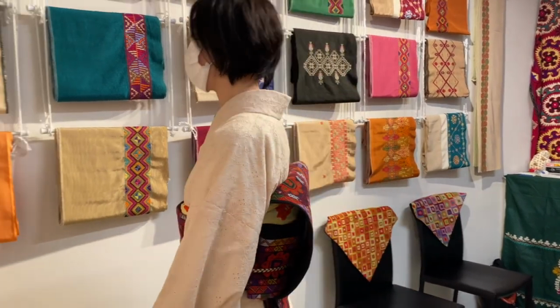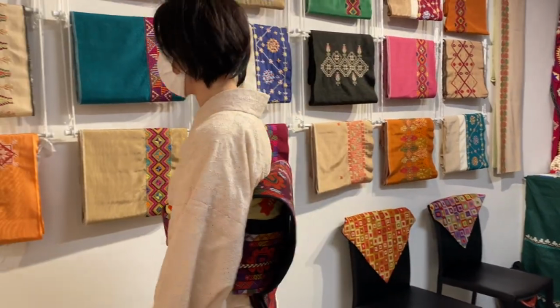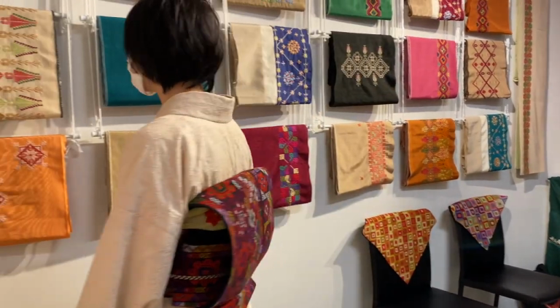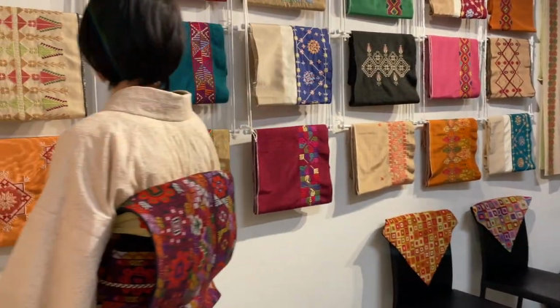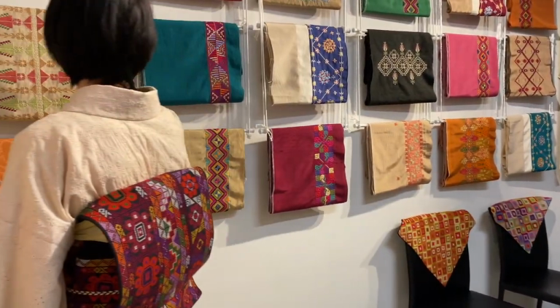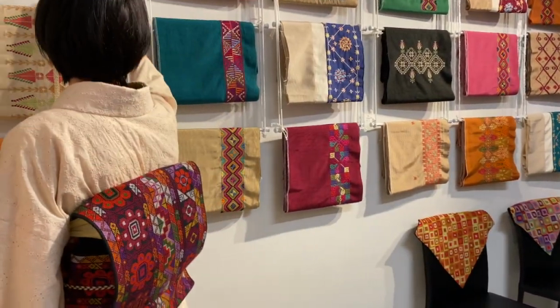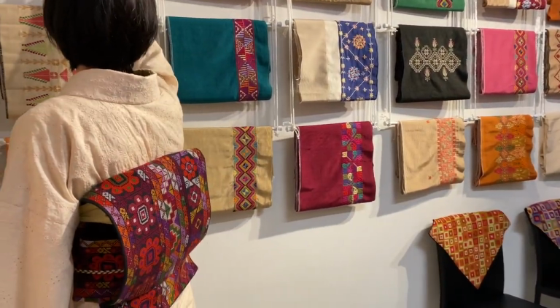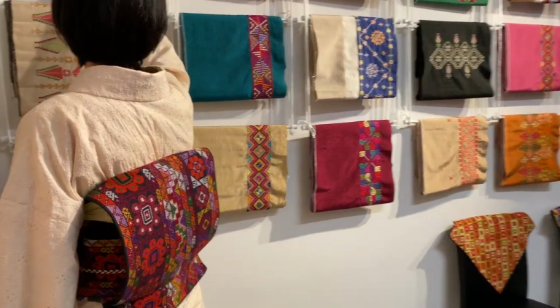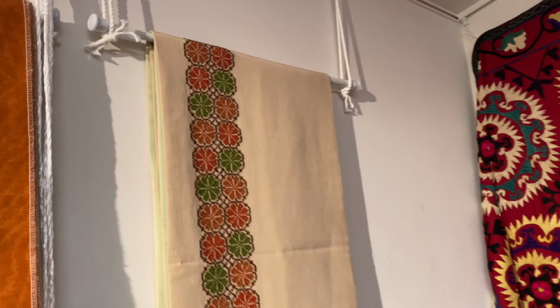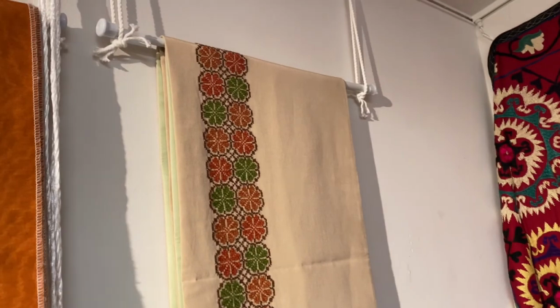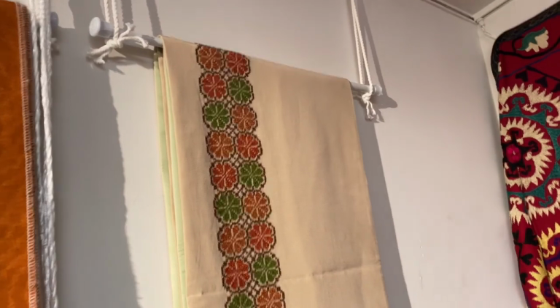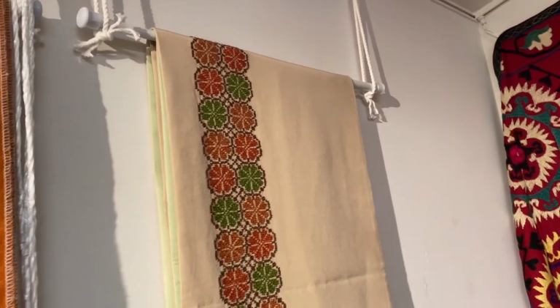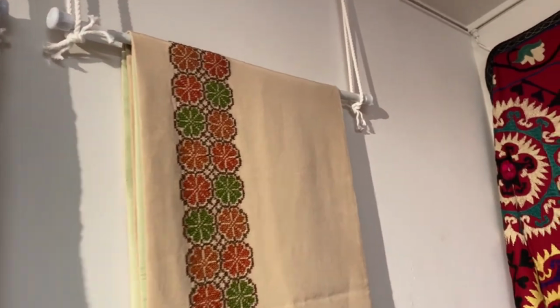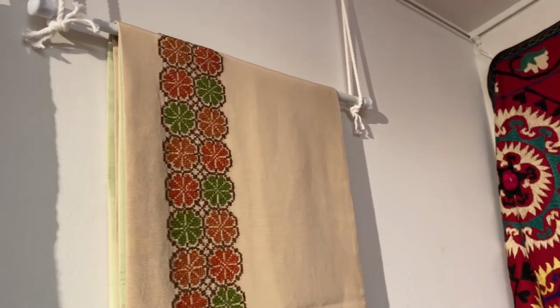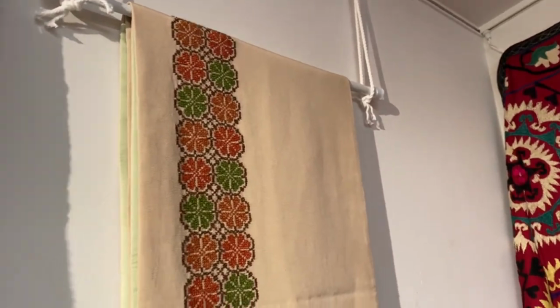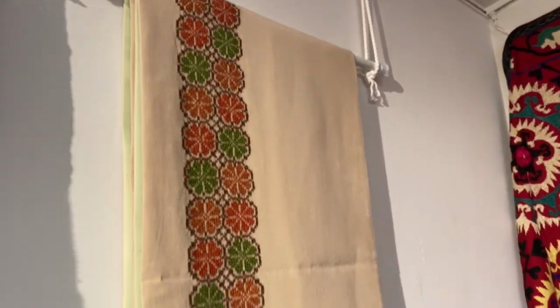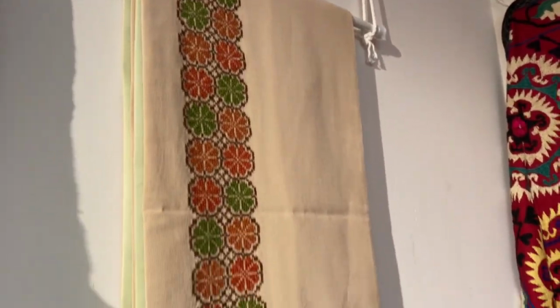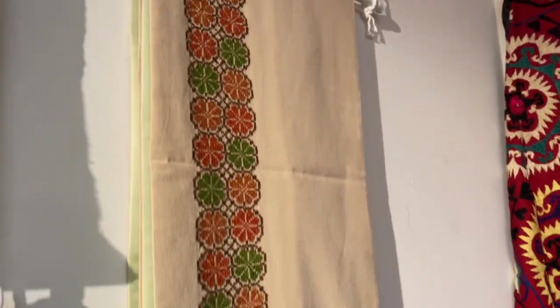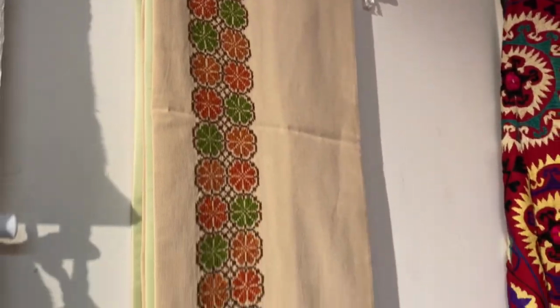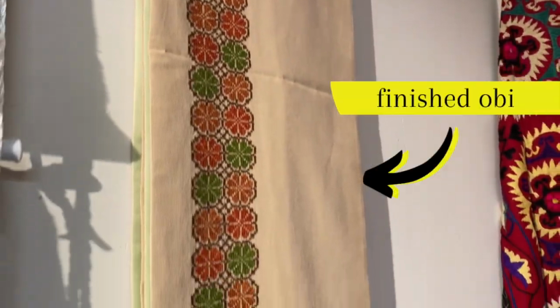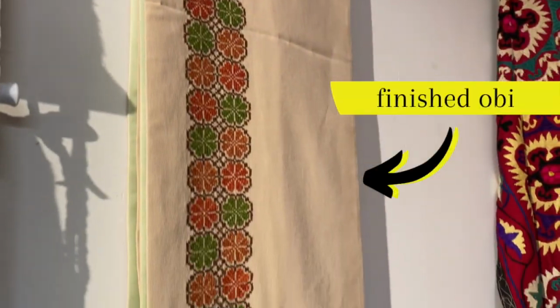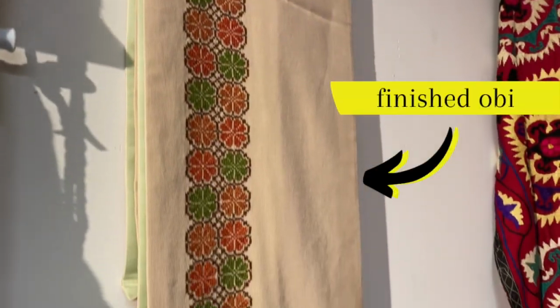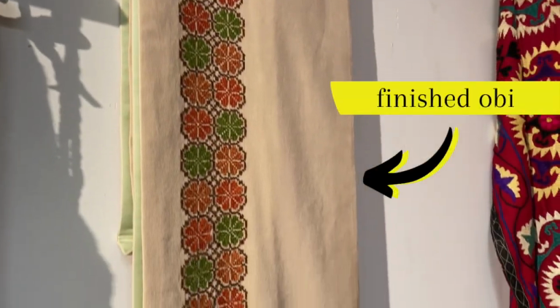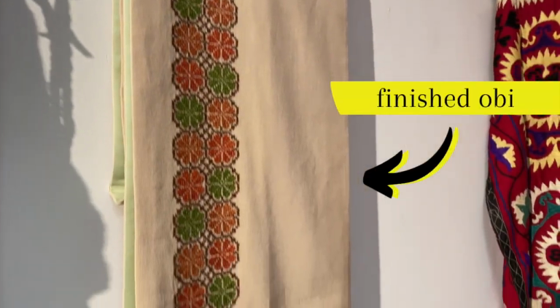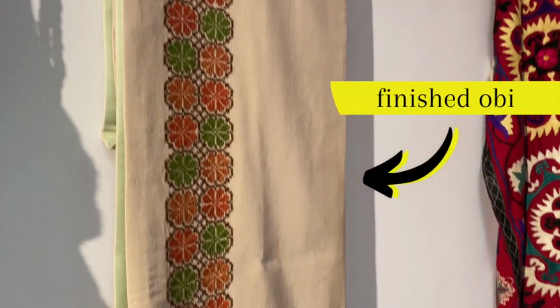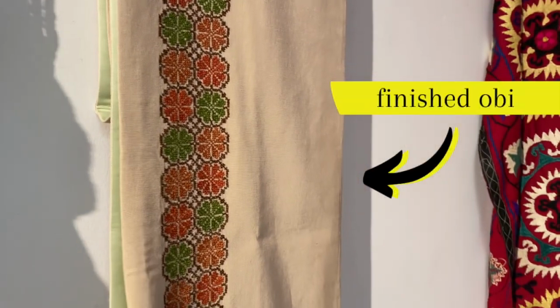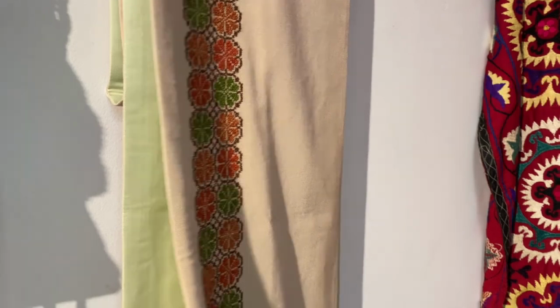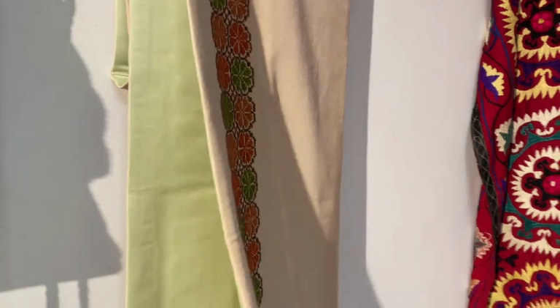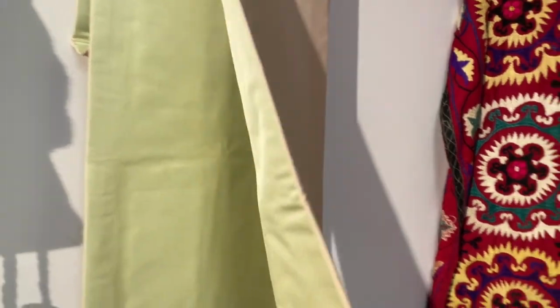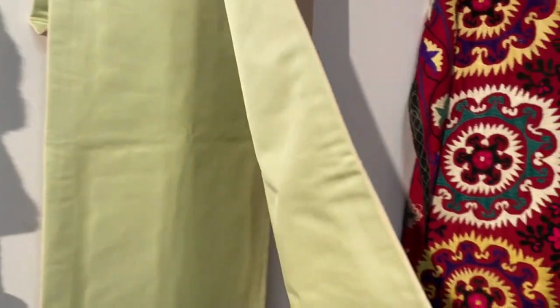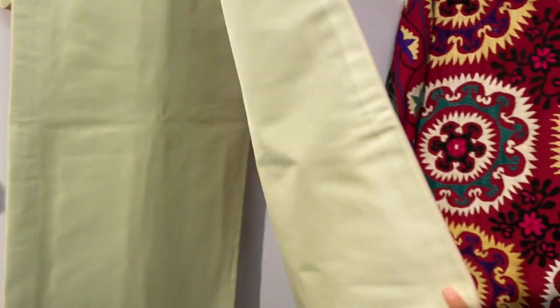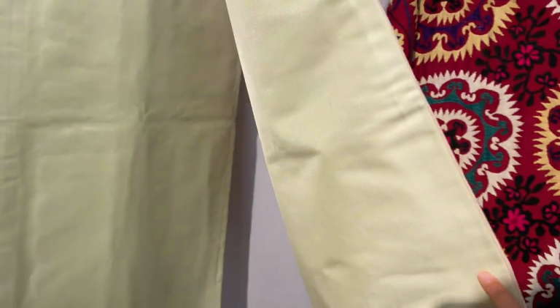The obis you see here are unfinished. Once you choose the design you like, you choose the color of the lining, and then your Palestinian embroidery obi gets sent to a Japanese kimono tailor who finishes the job.